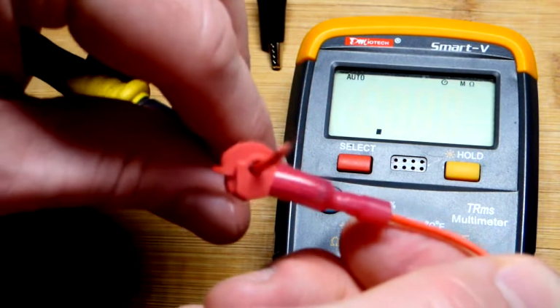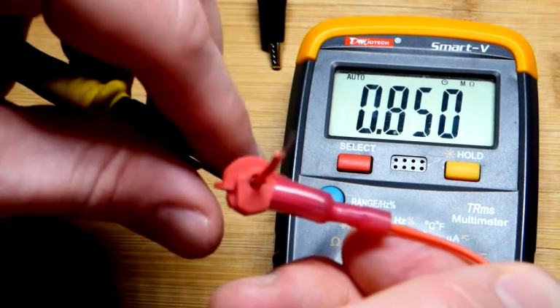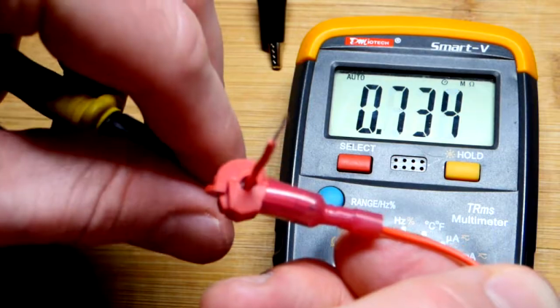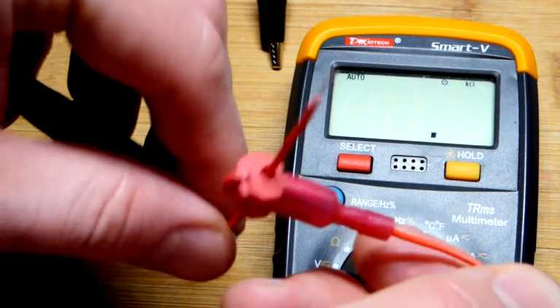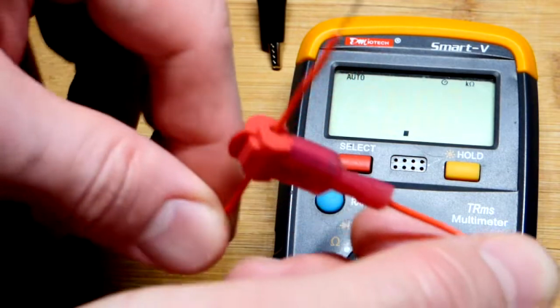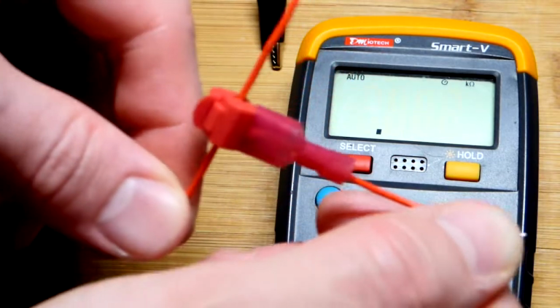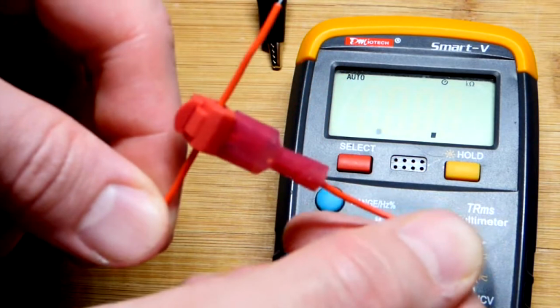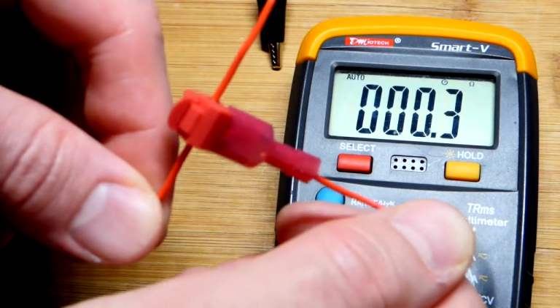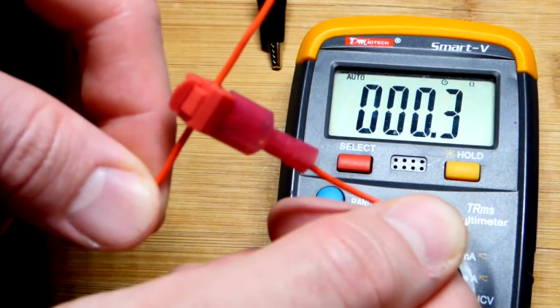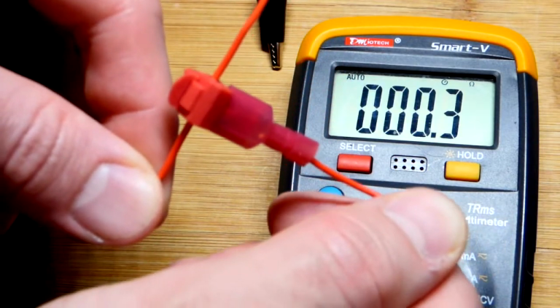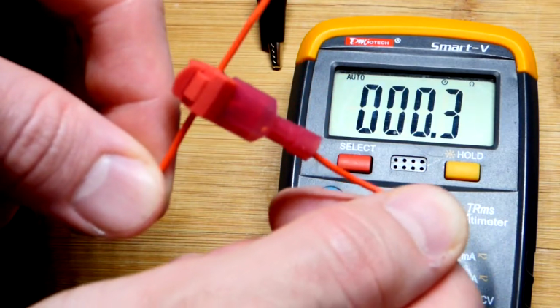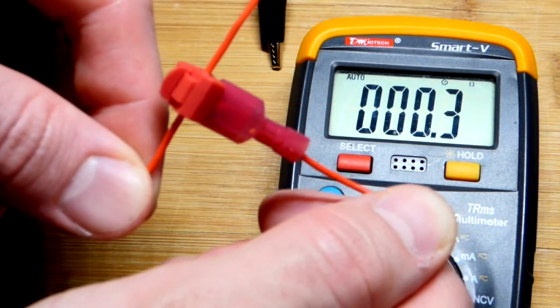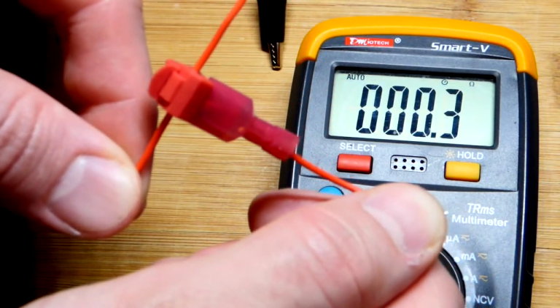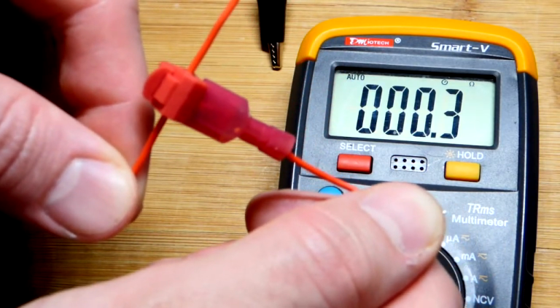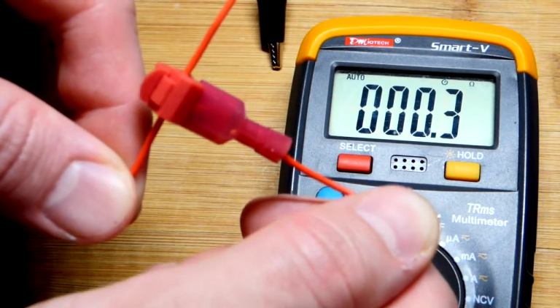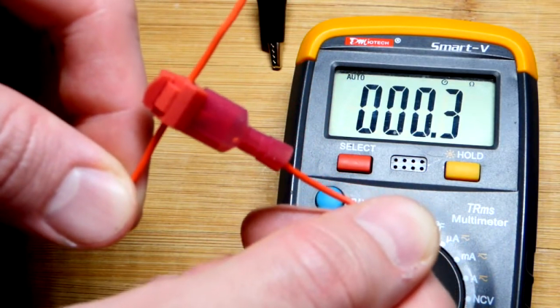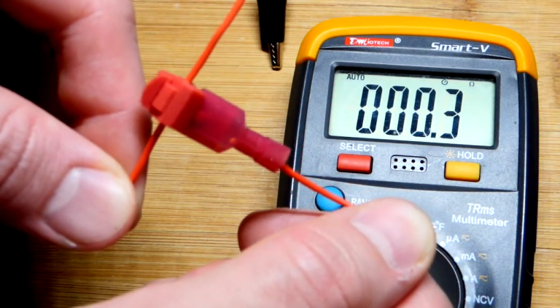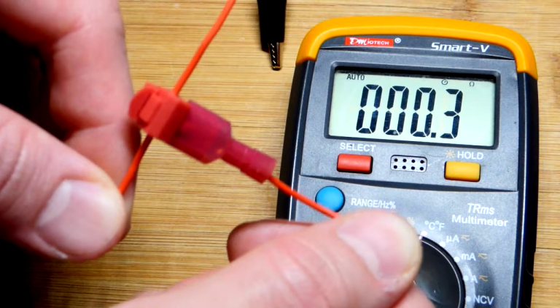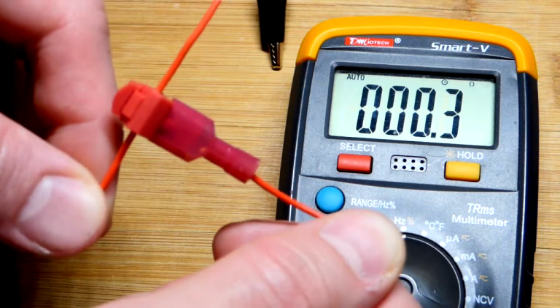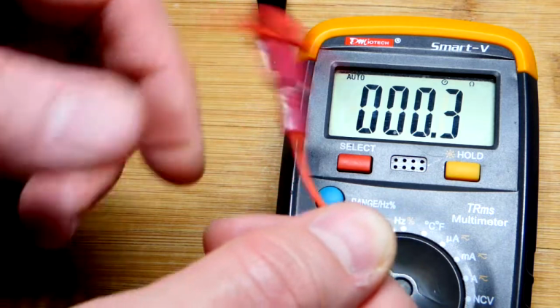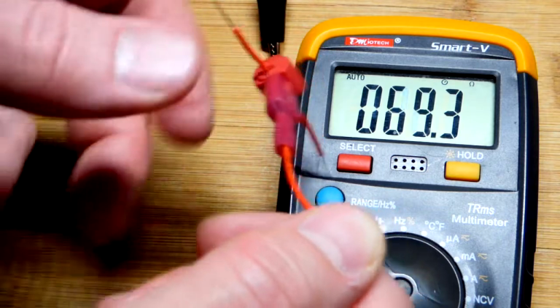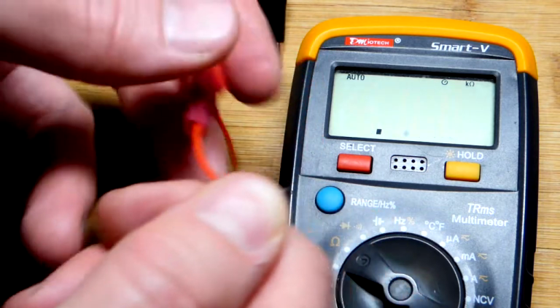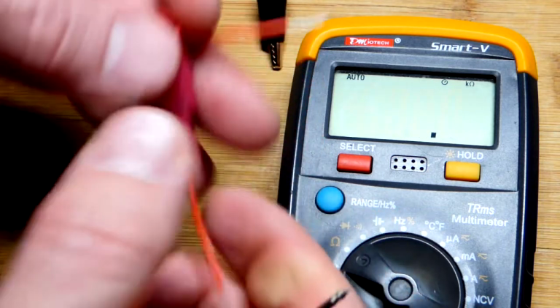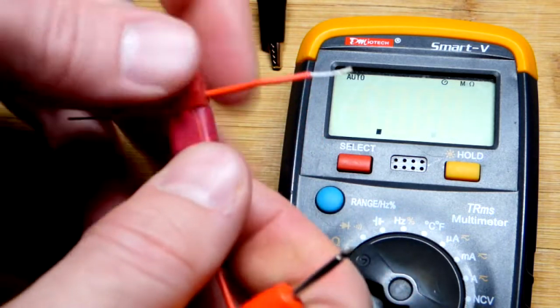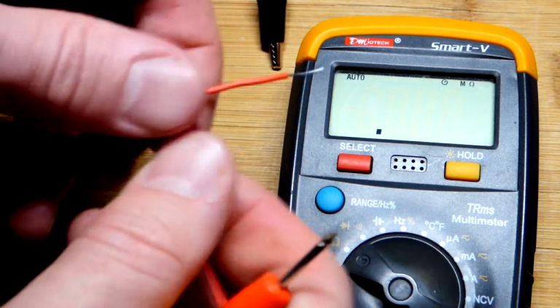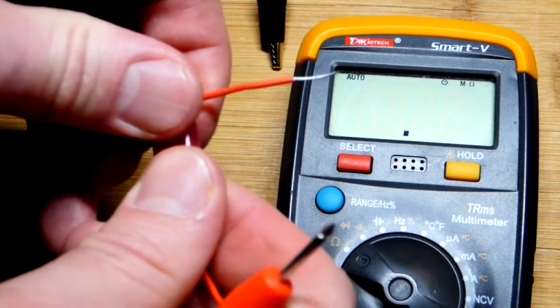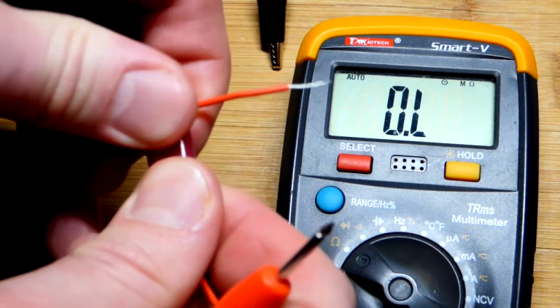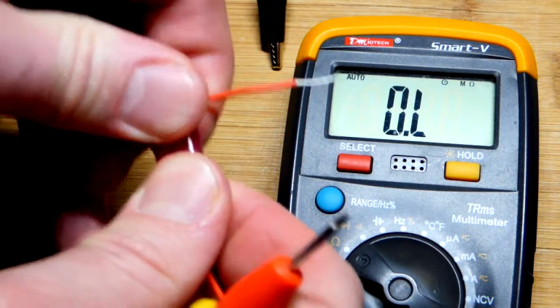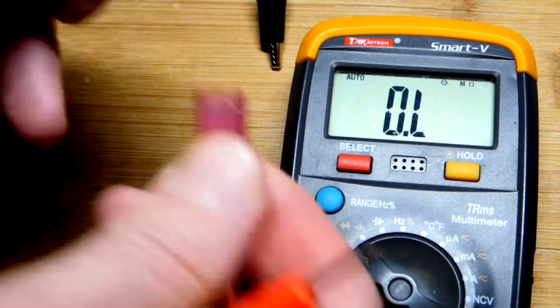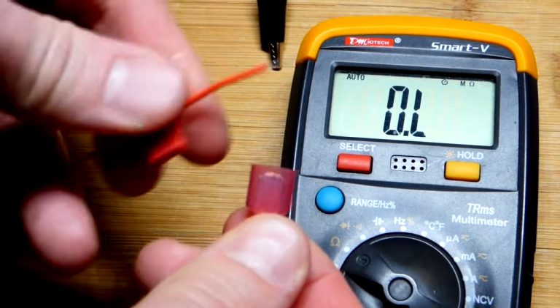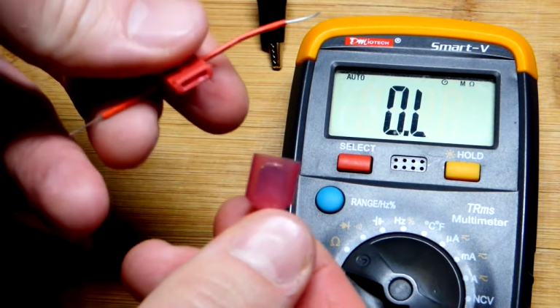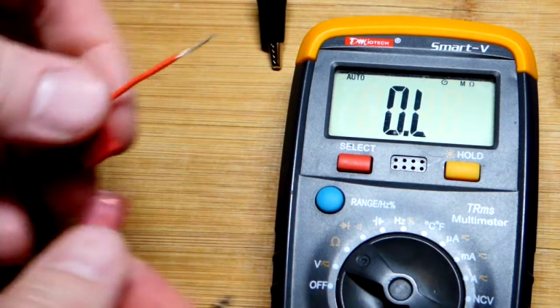And we can come down to these two points here — should be the same resistance. We're getting 0.3 ohms of resistance. And of course we can just unplug this whenever we want.